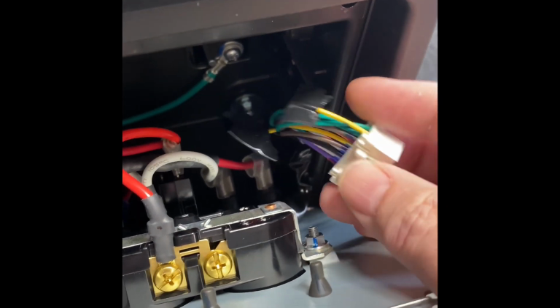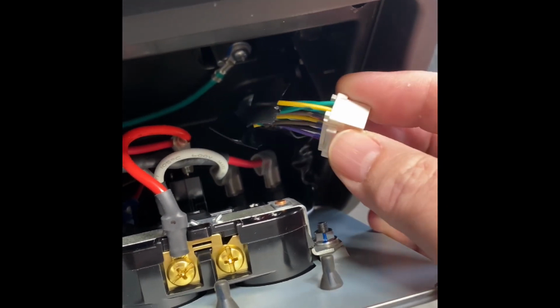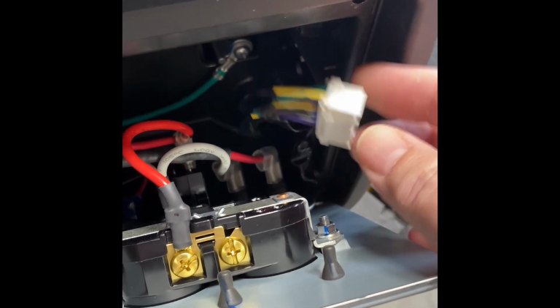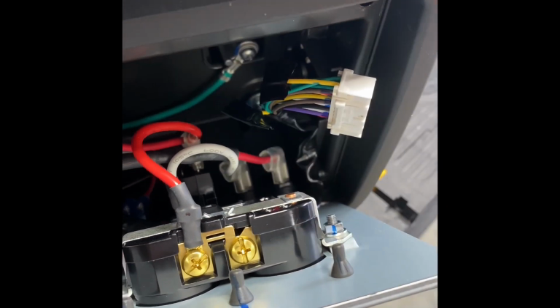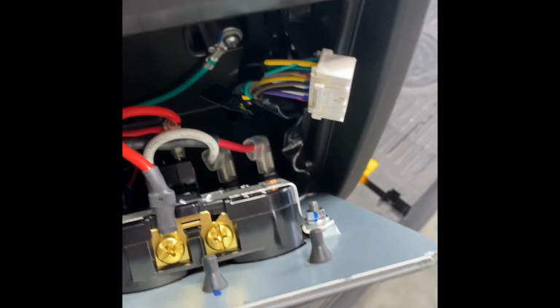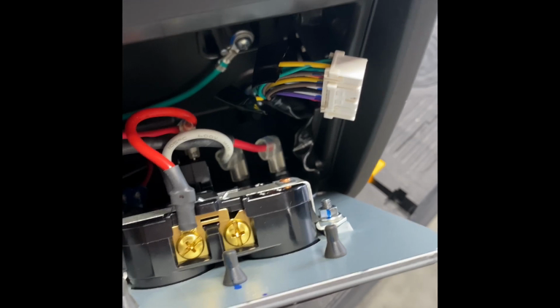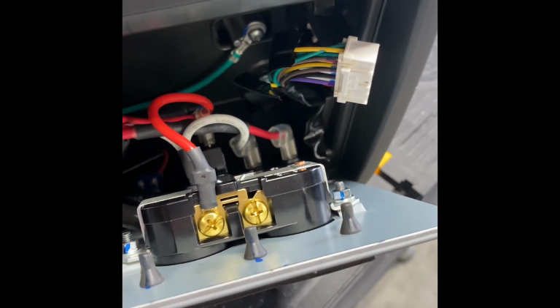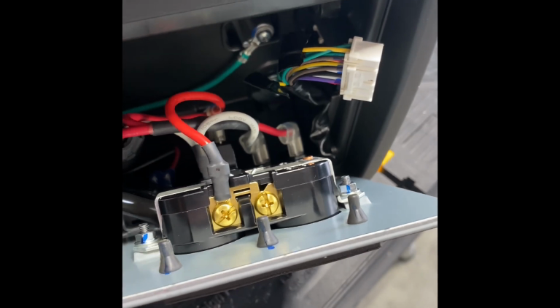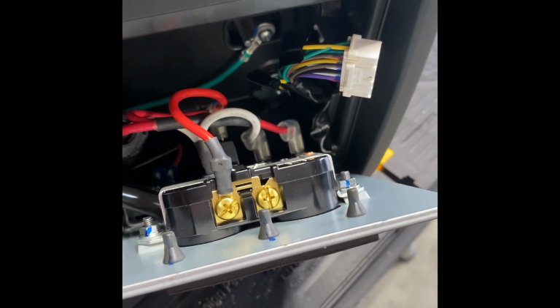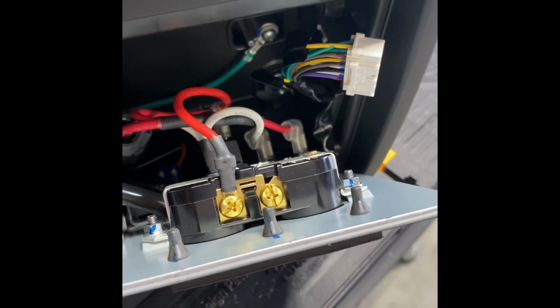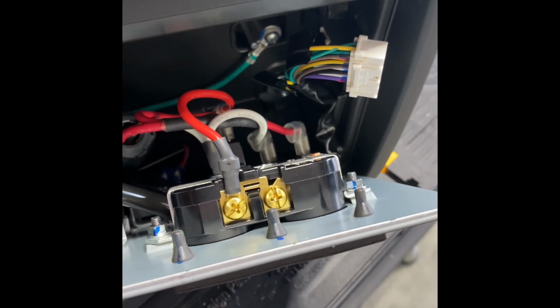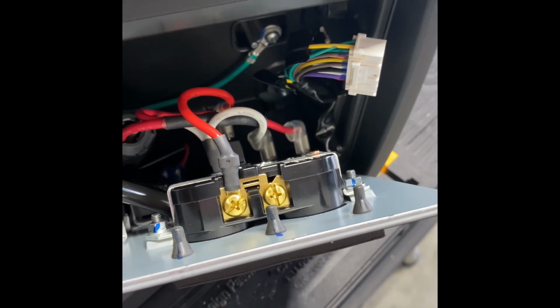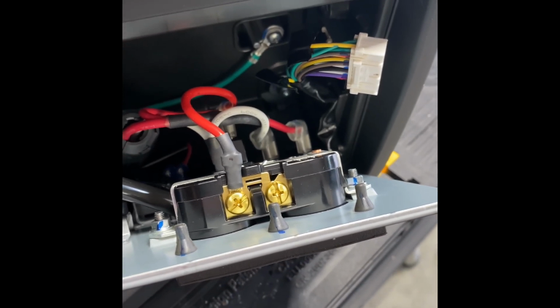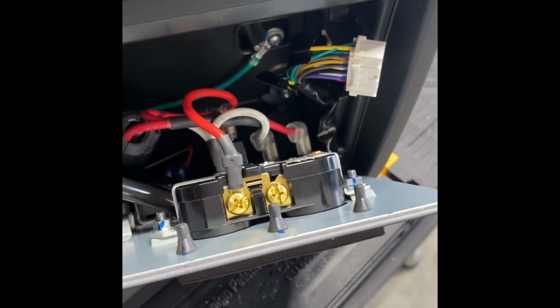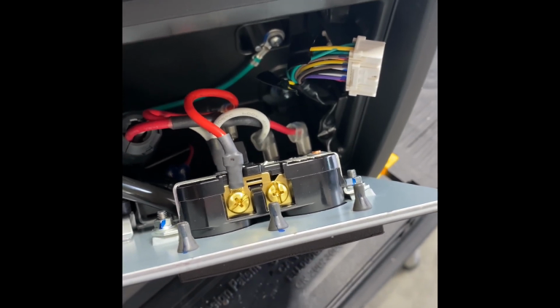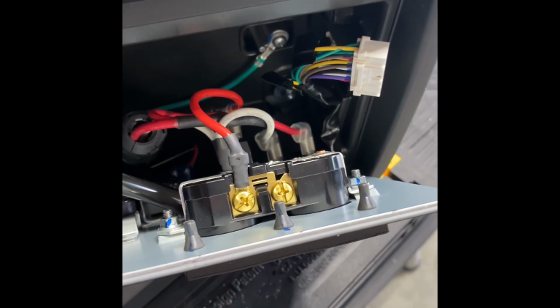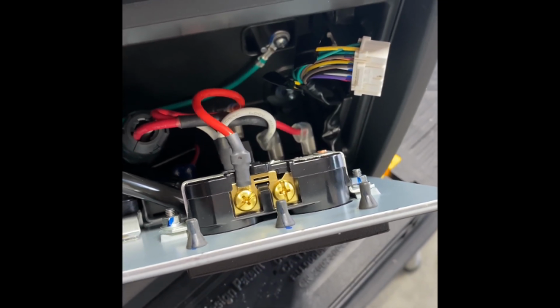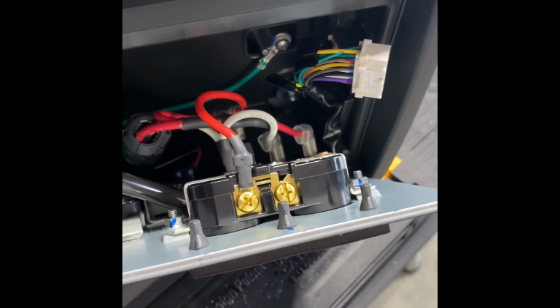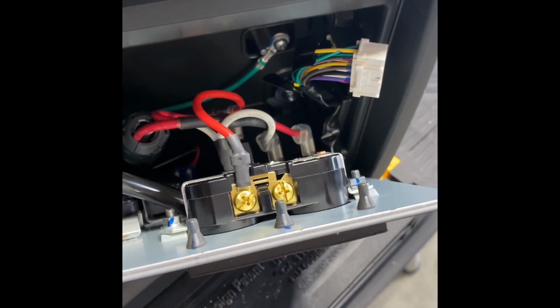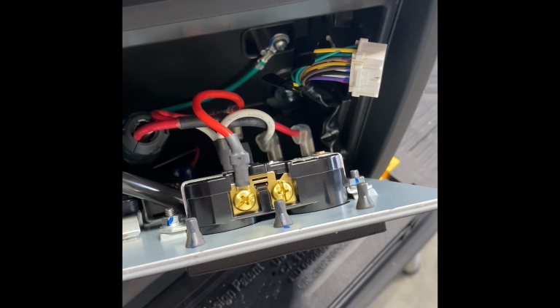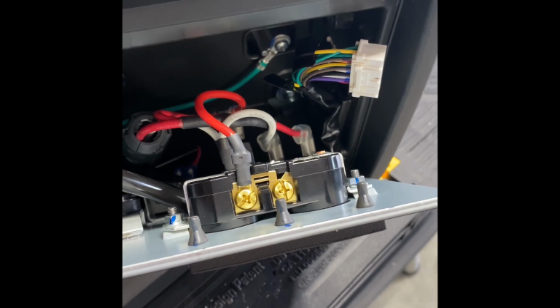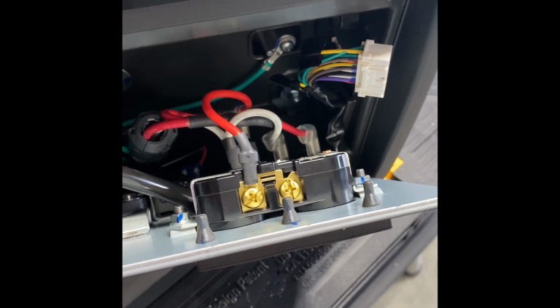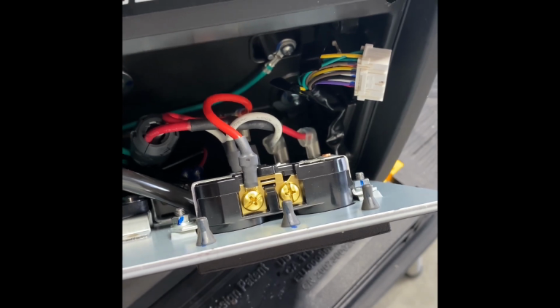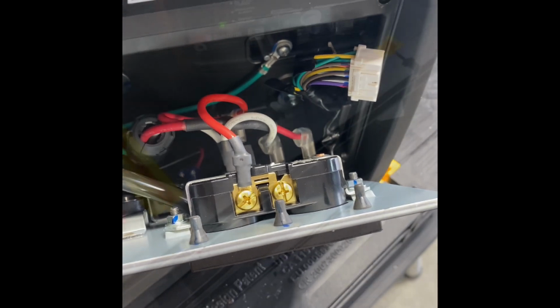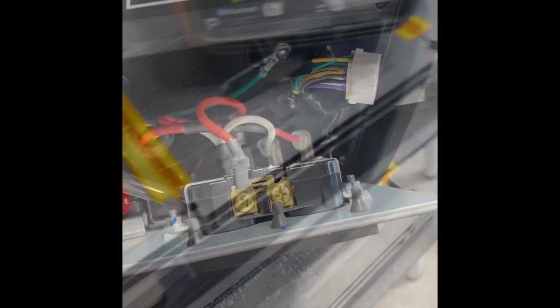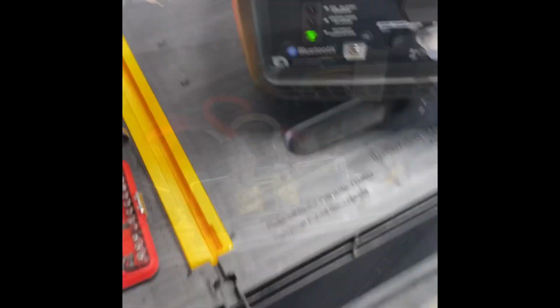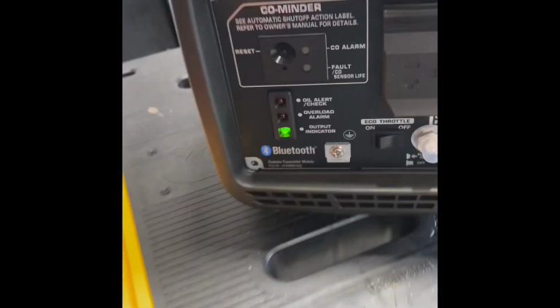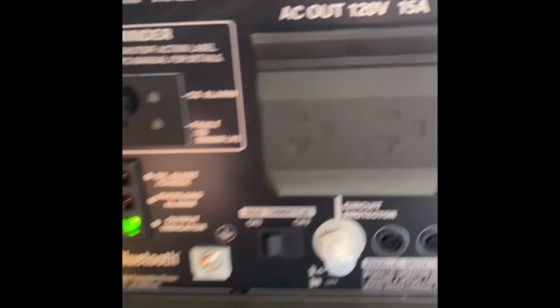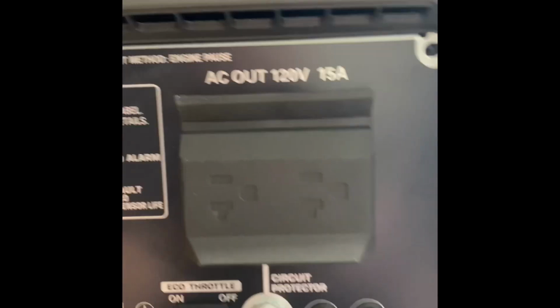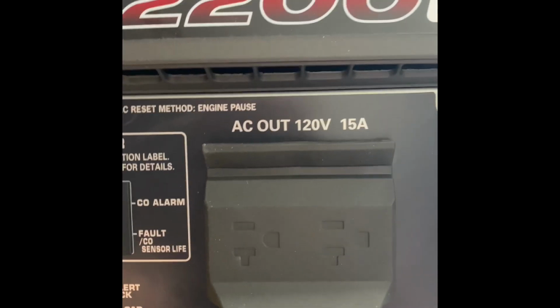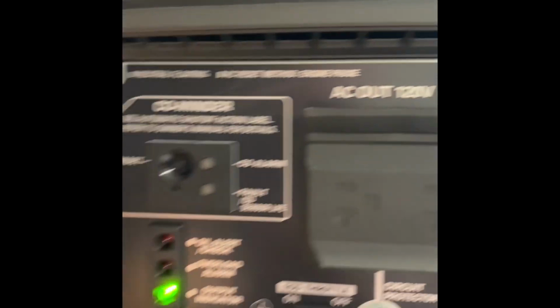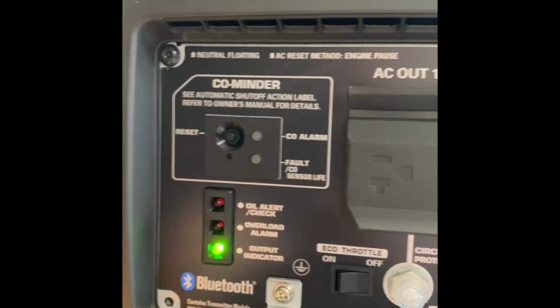So we're gonna patch this back together and then try to run it and hit the test button again. It shouldn't turn off if I hit that test.